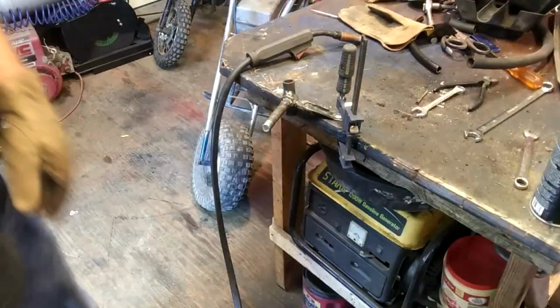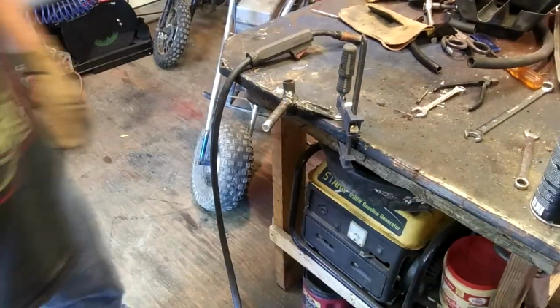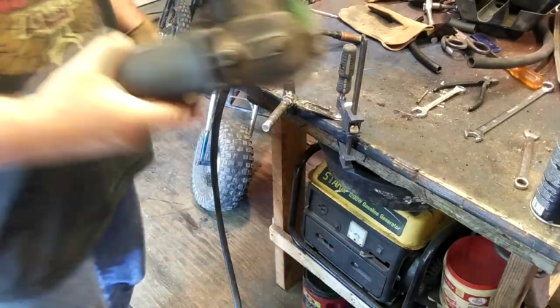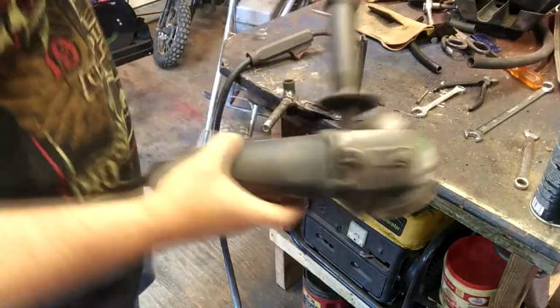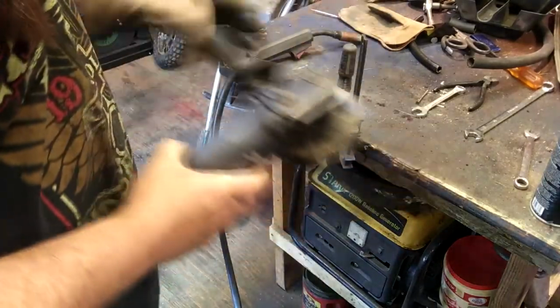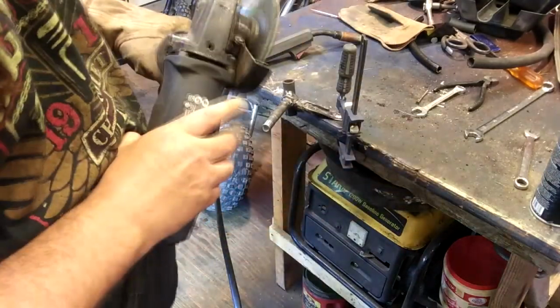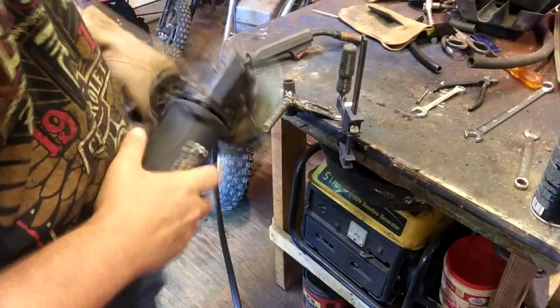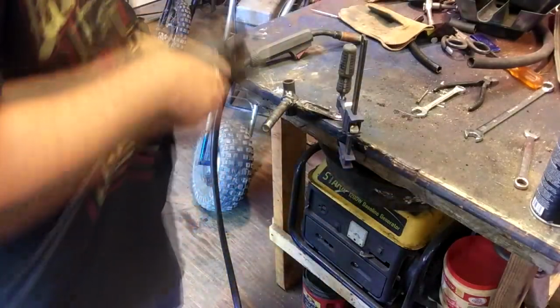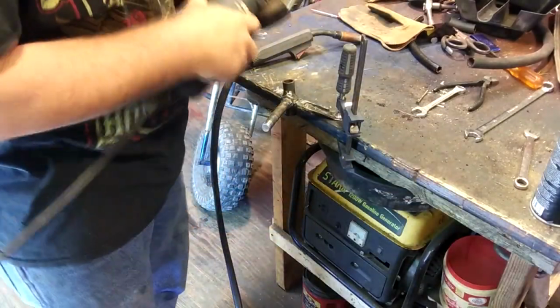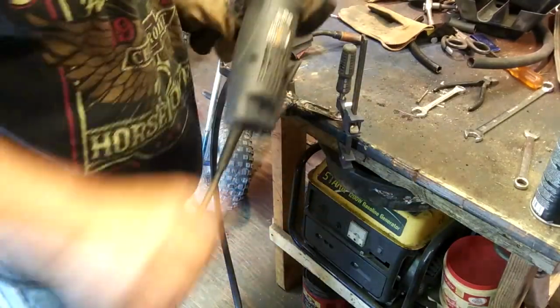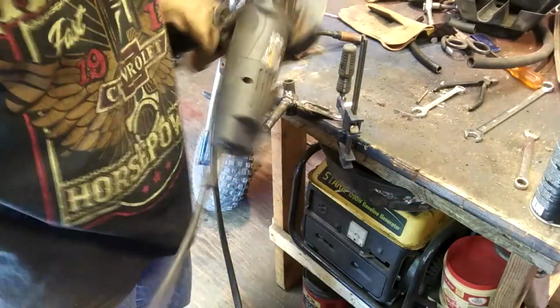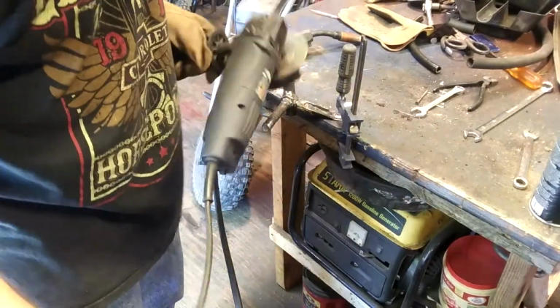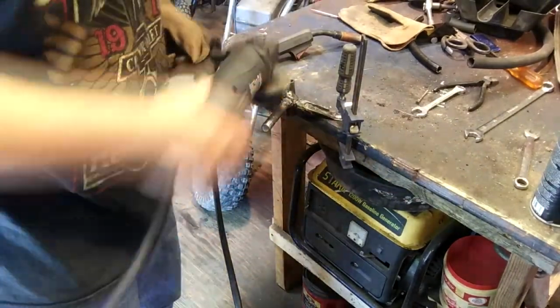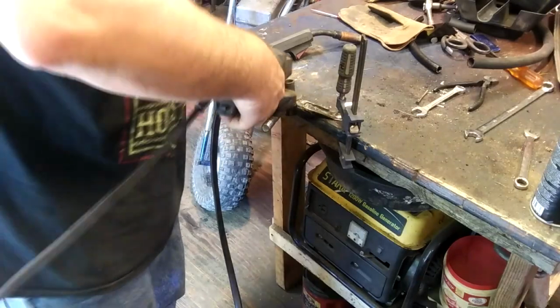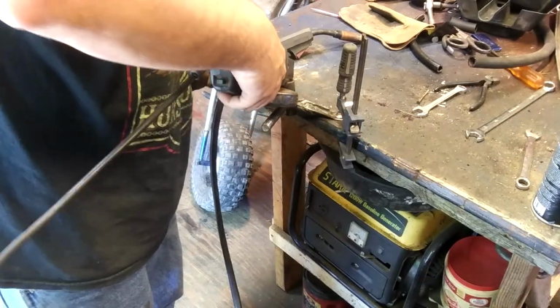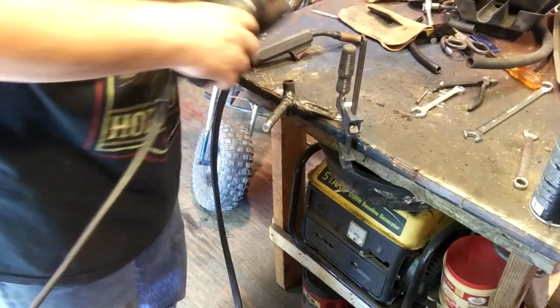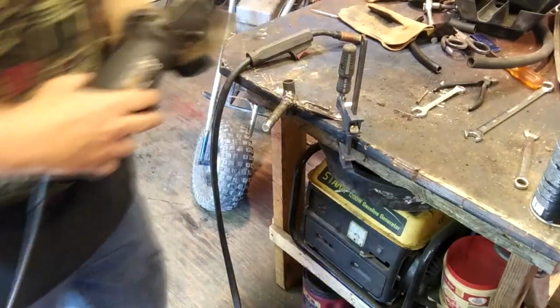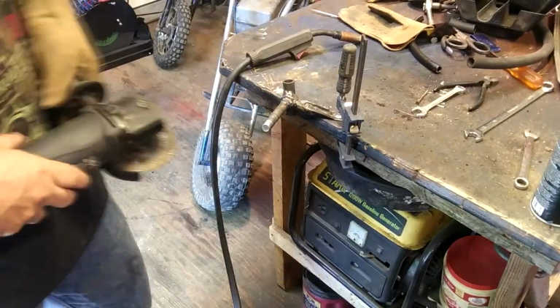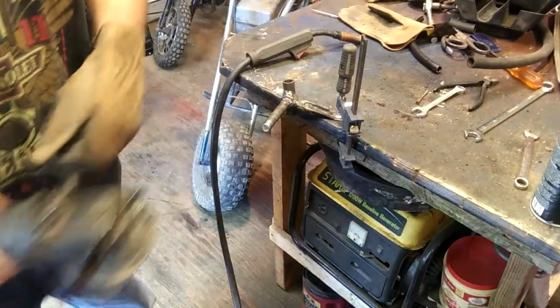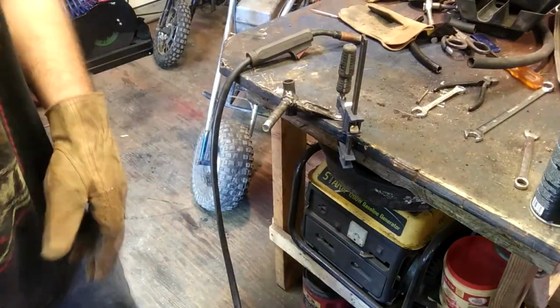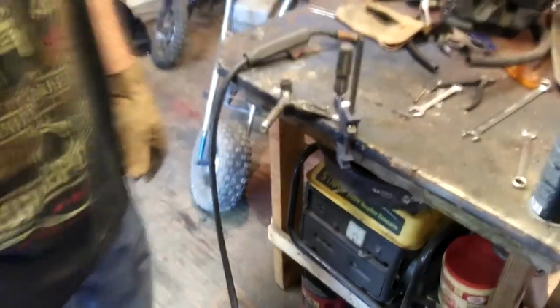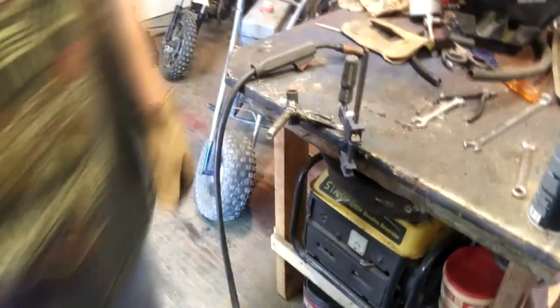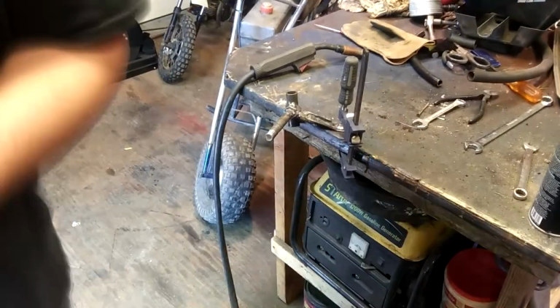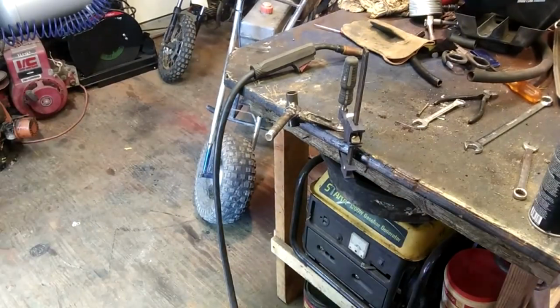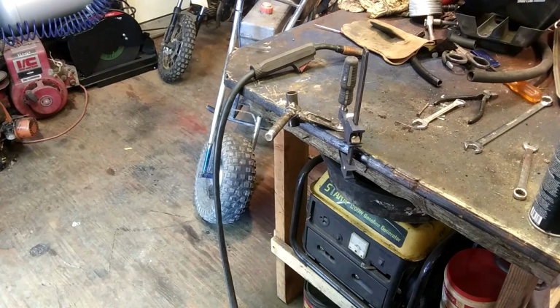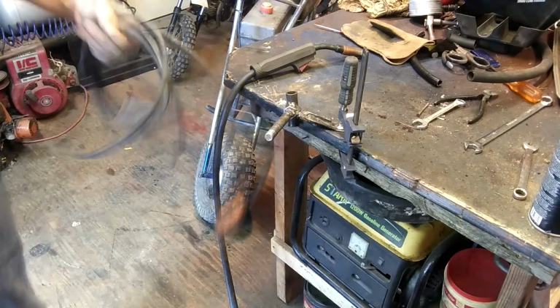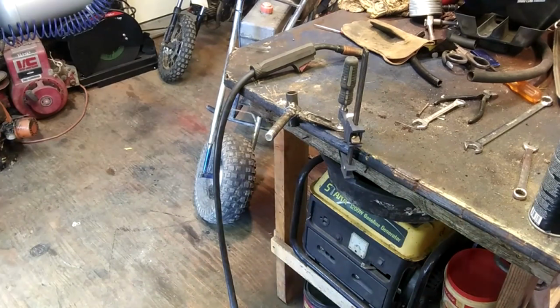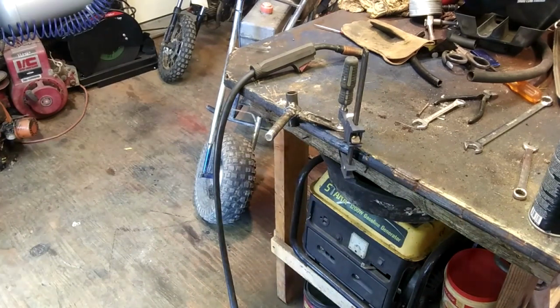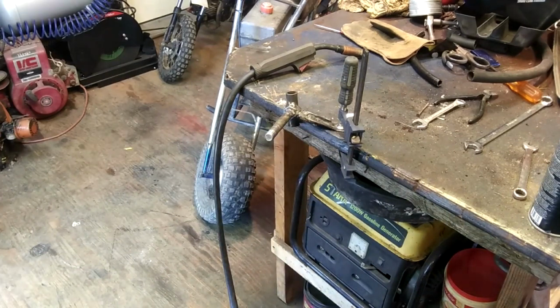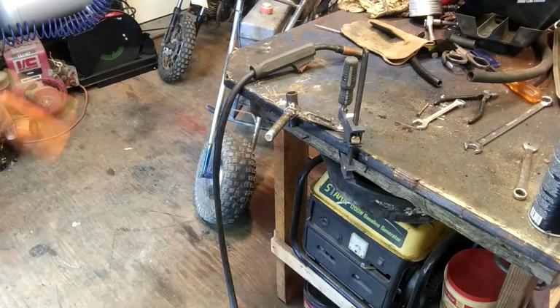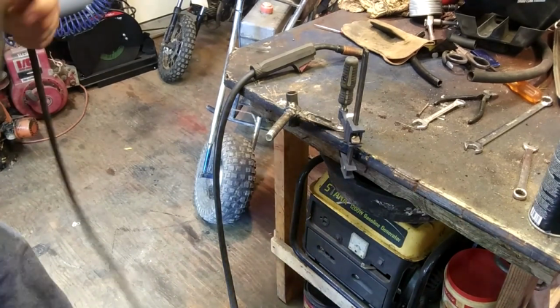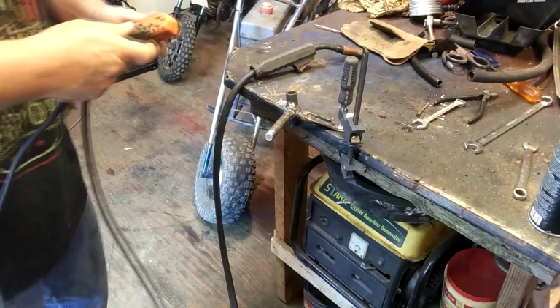Got me a grinder. I don't think I need some extension cord here. I'm just like the most unprepared YouTuber ever.